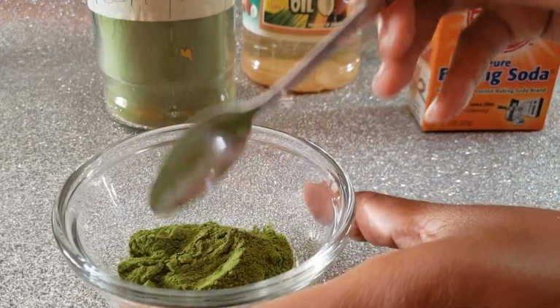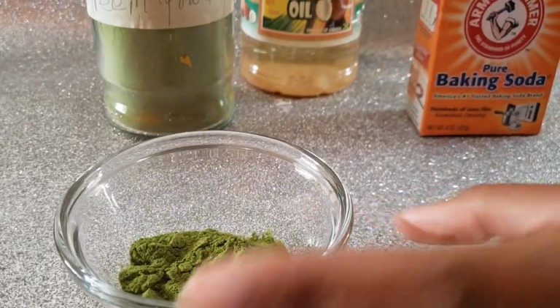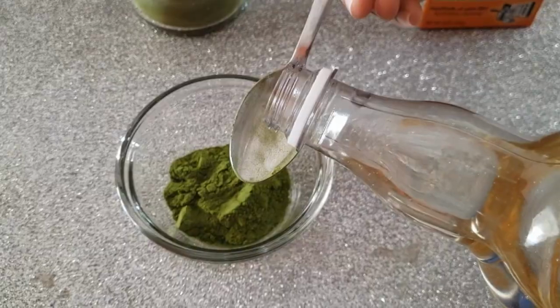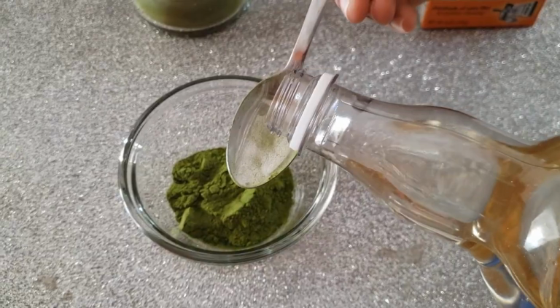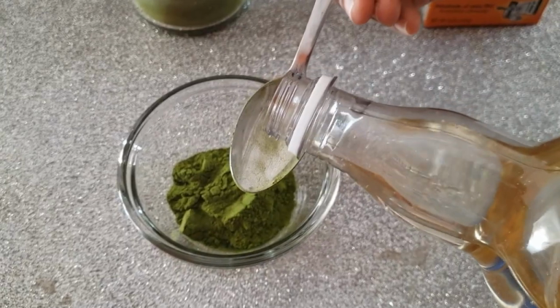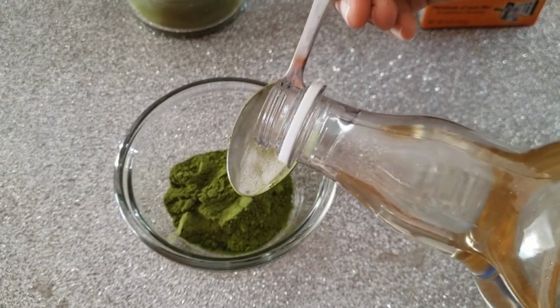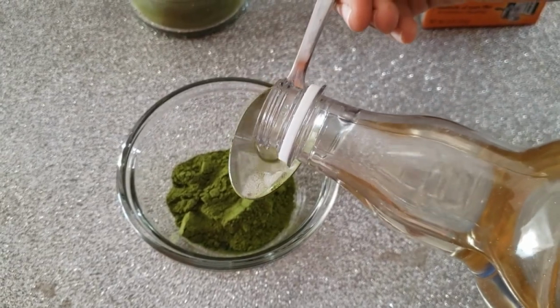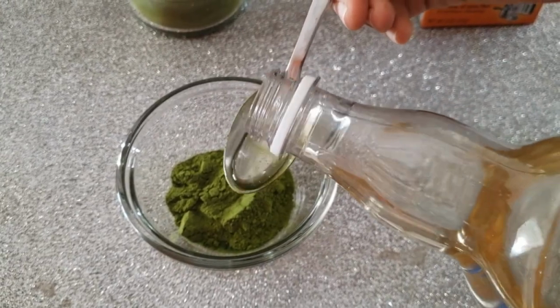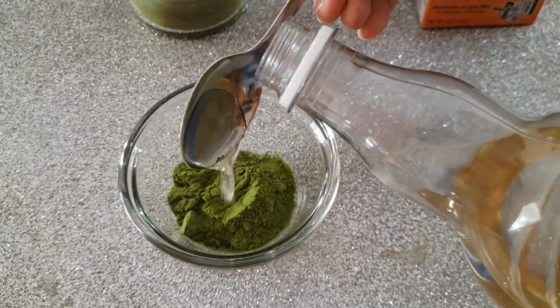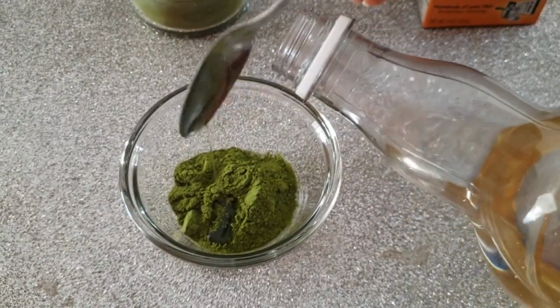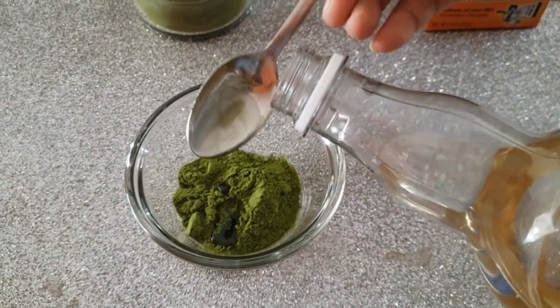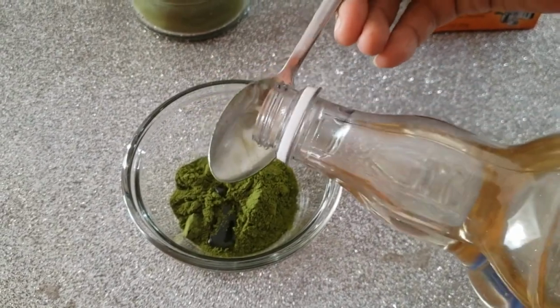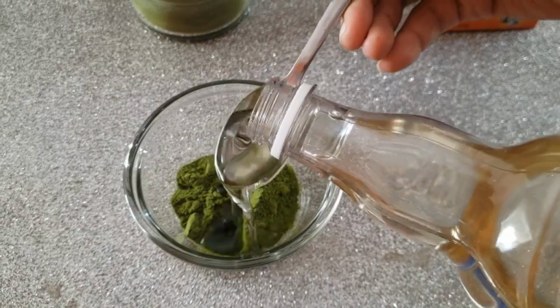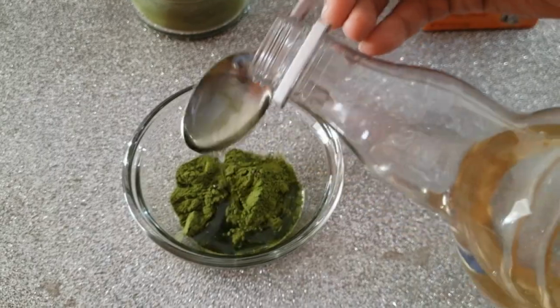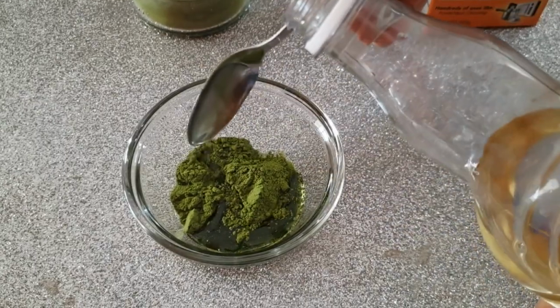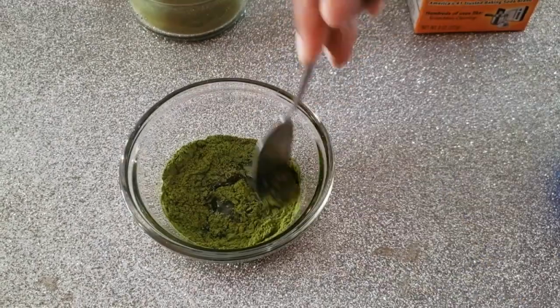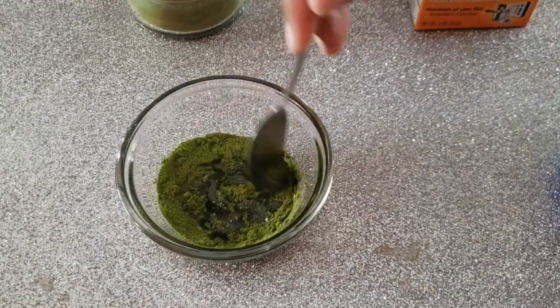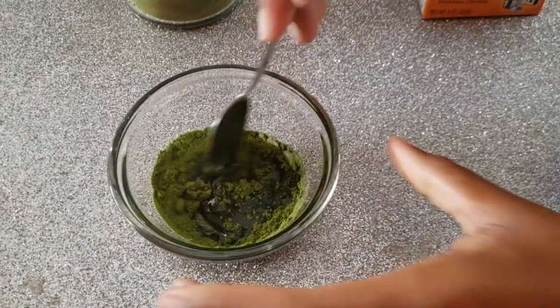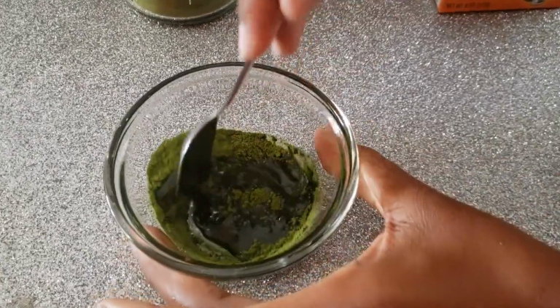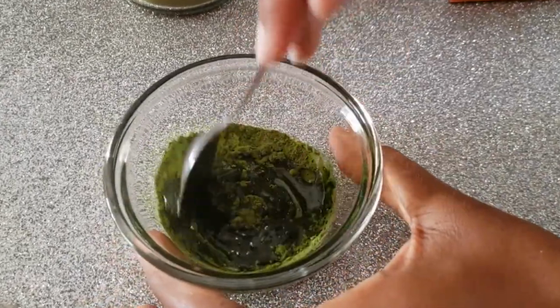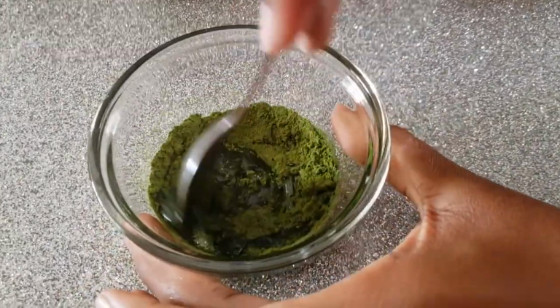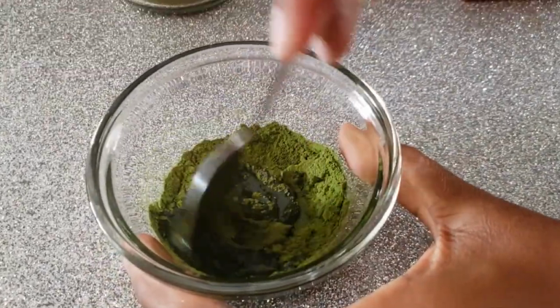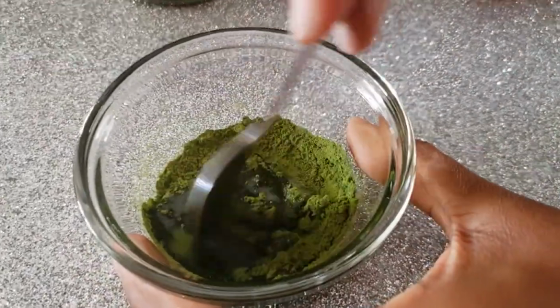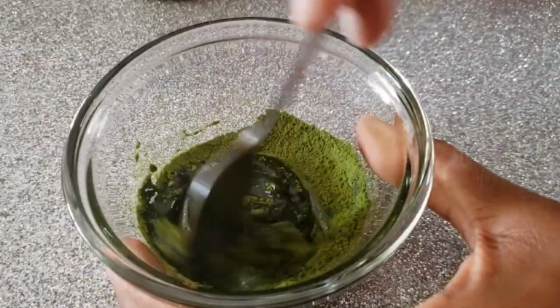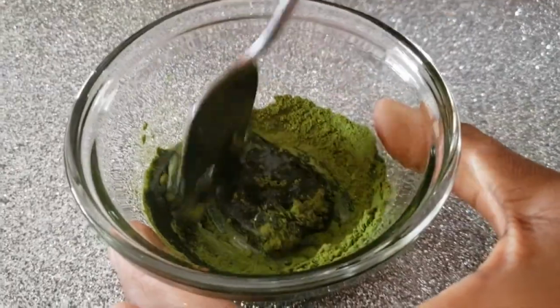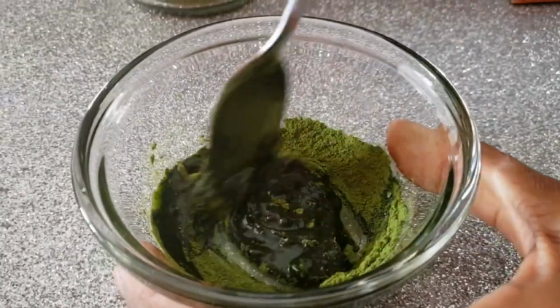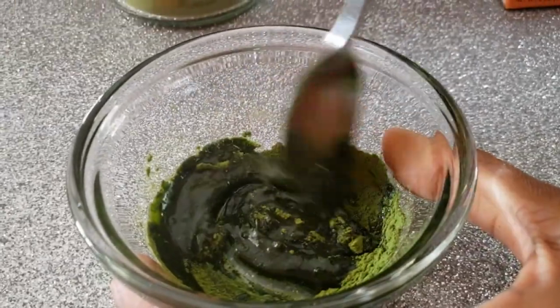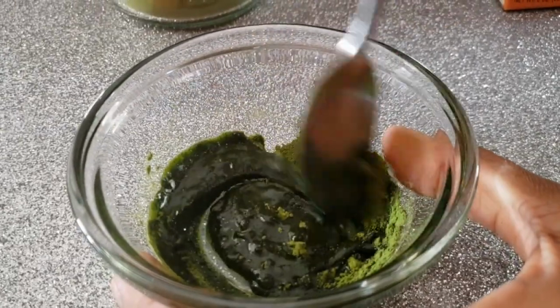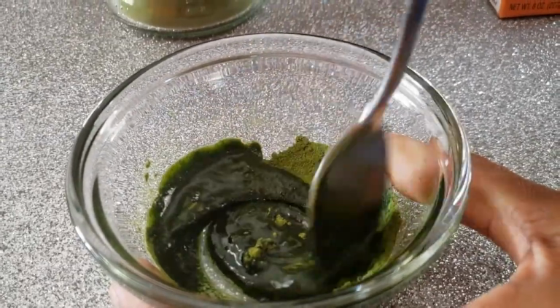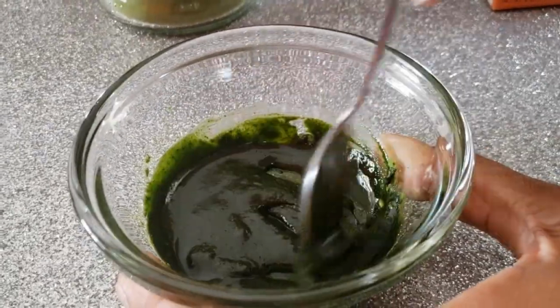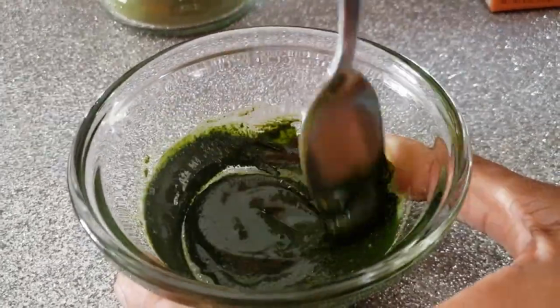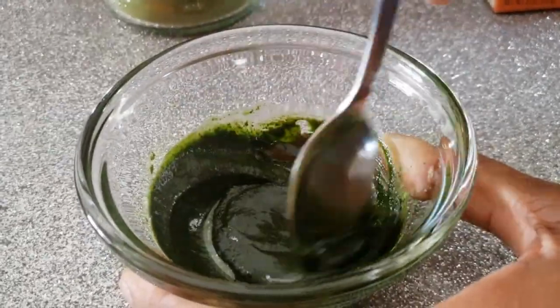We're gonna start off by adding one teaspoon of neem powder to three parts coconut oil. It may look like two parts but it's actually three — some of it got away. You're gonna stir this until it starts becoming a paste.